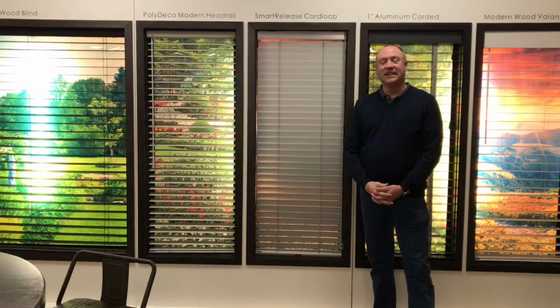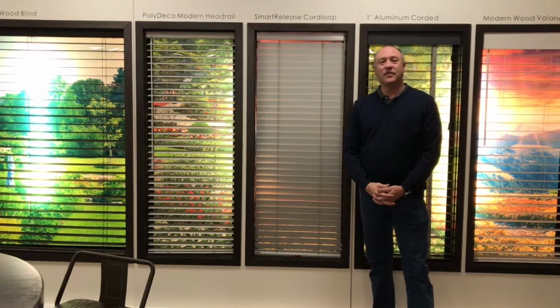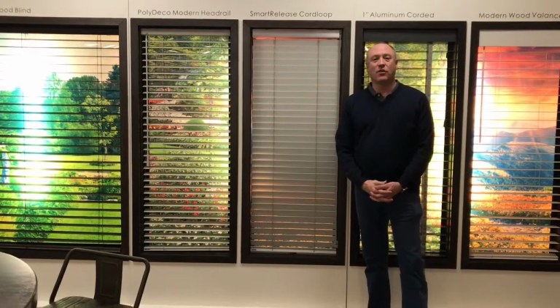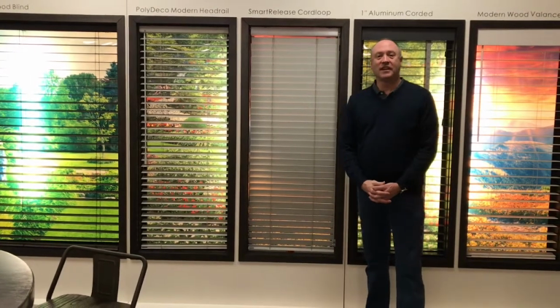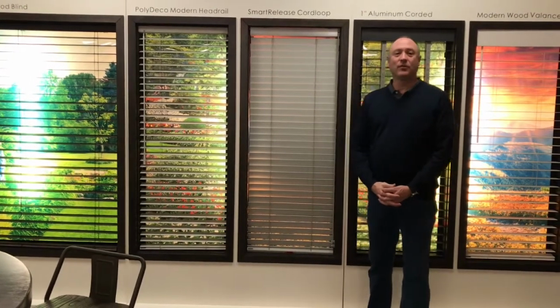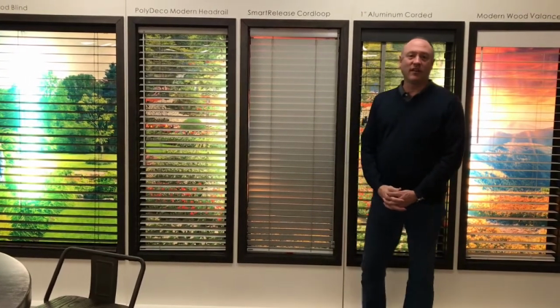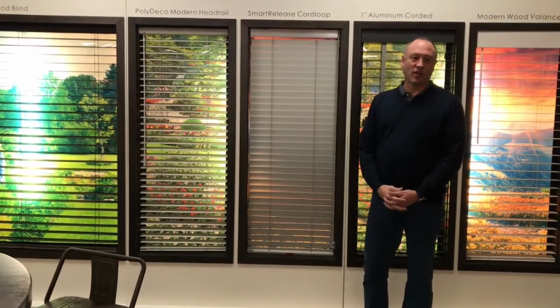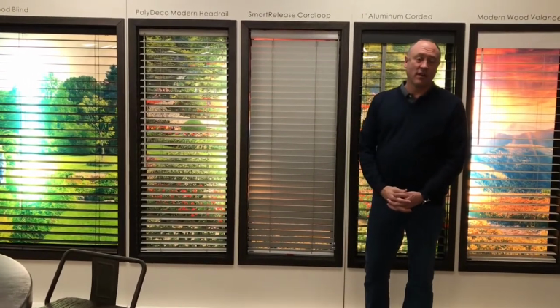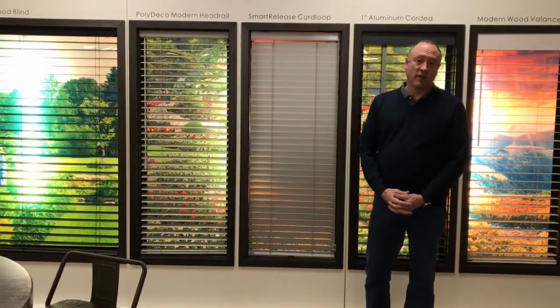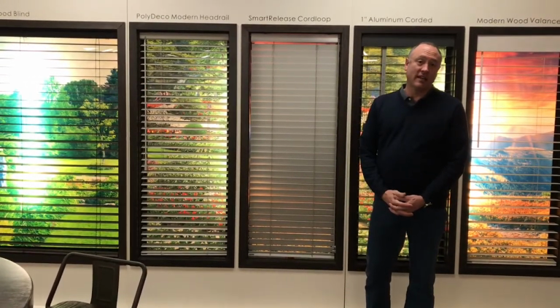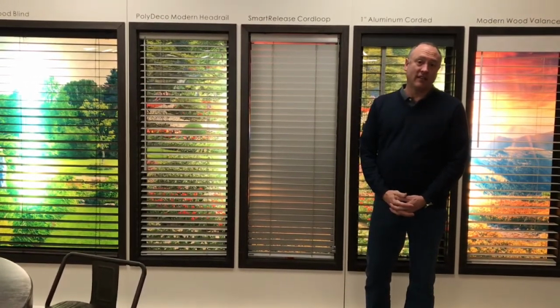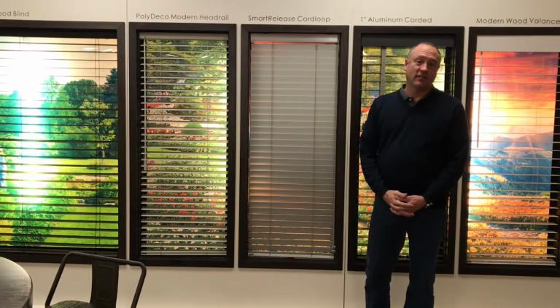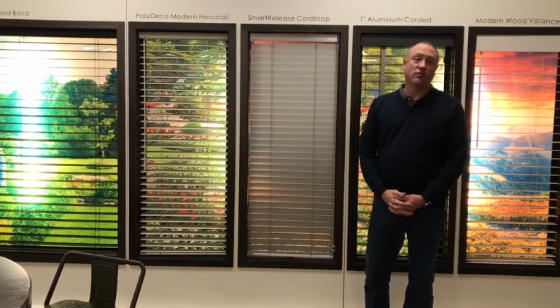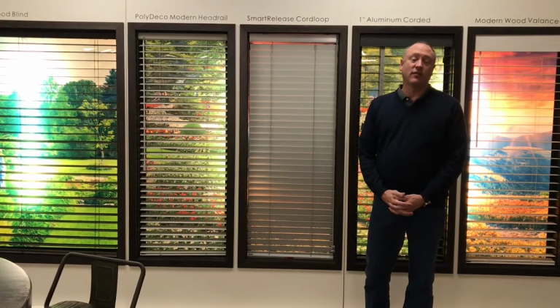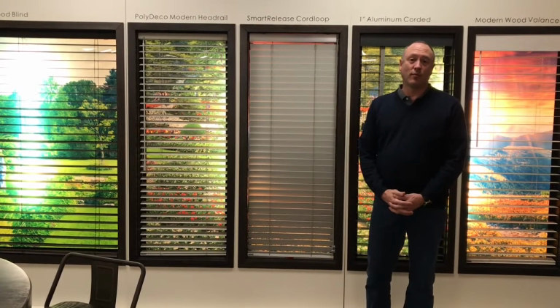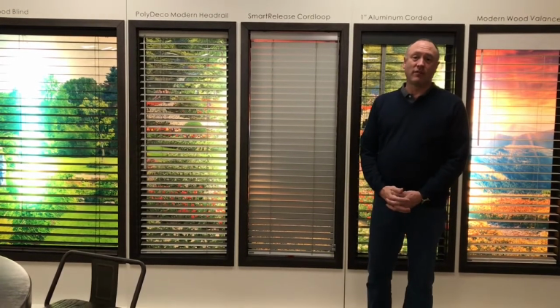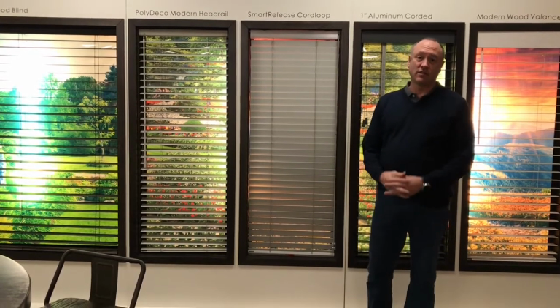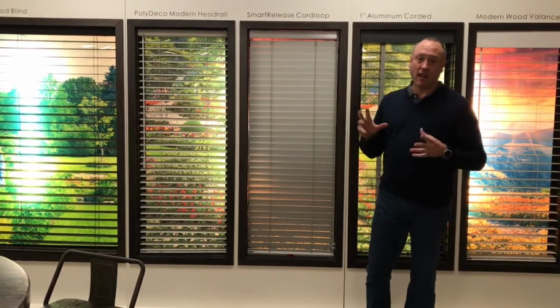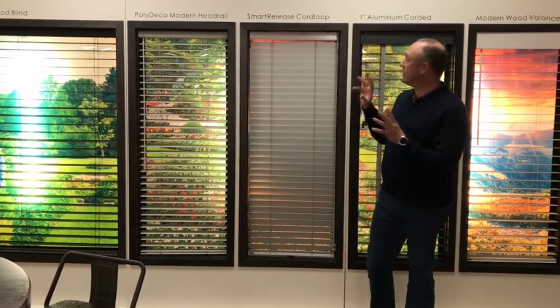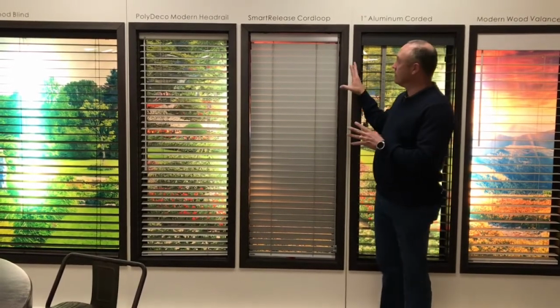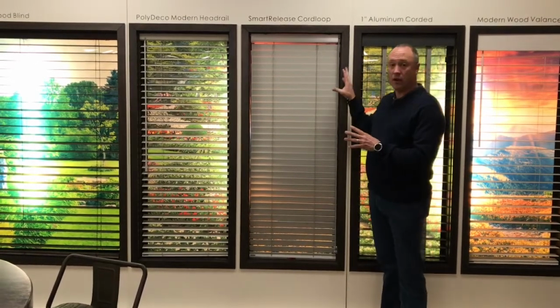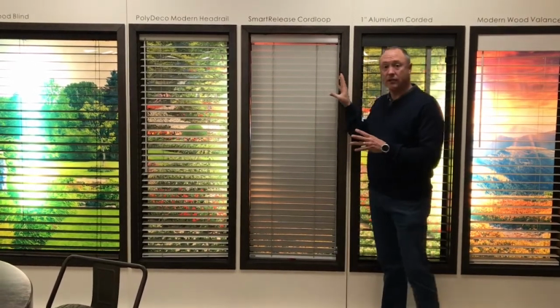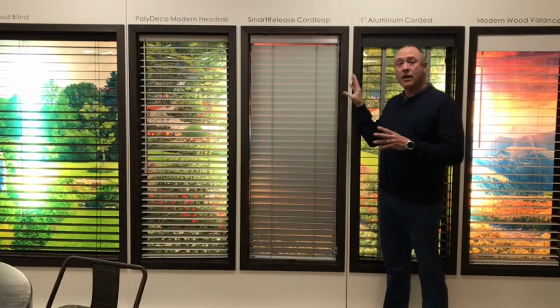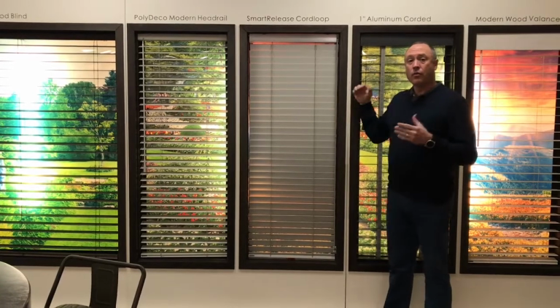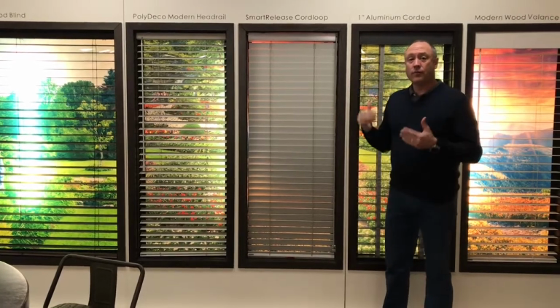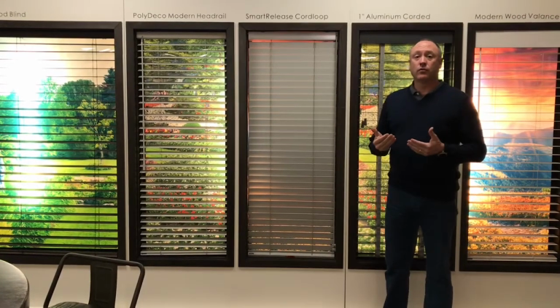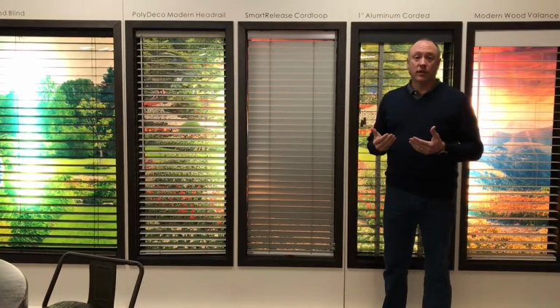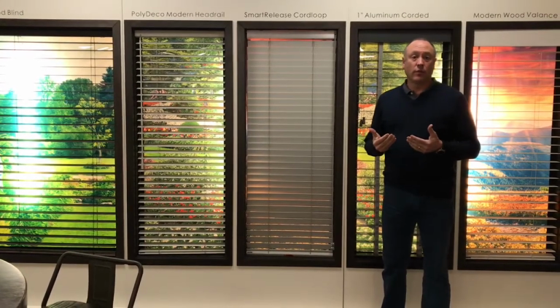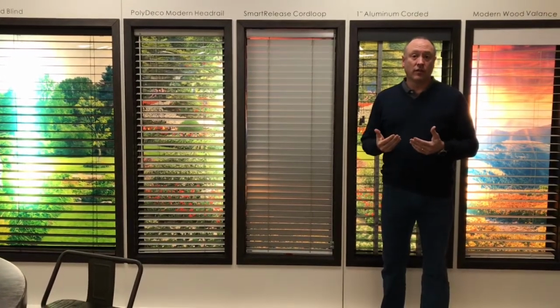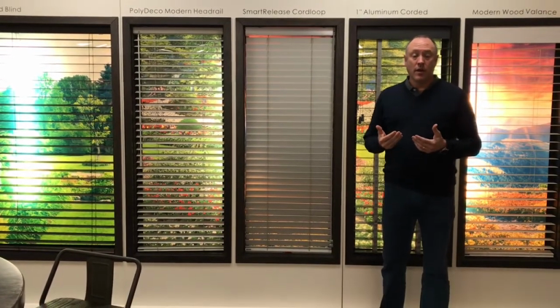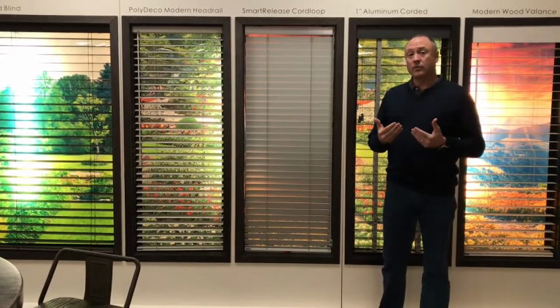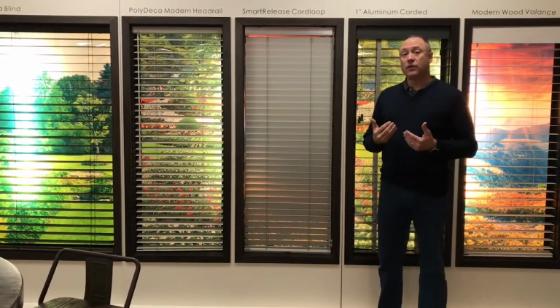Hello and thank you for watching the Kempler Design Vlog. We're again at the Seattle Training Center for Norman Window Fashions, and I want to take a look at this product because we're familiar with the wood lines and what we can do with them, but sometimes we're looking for something different.